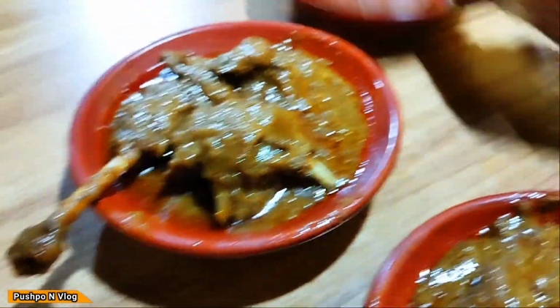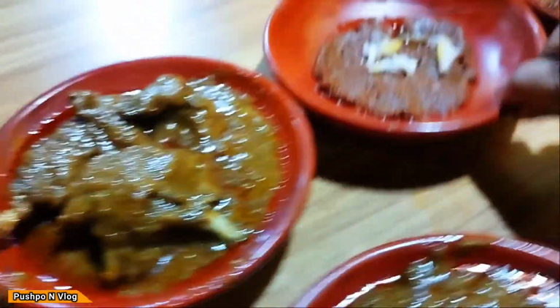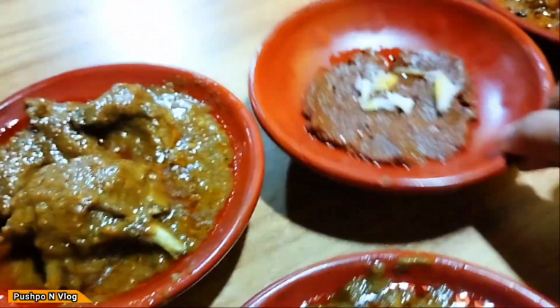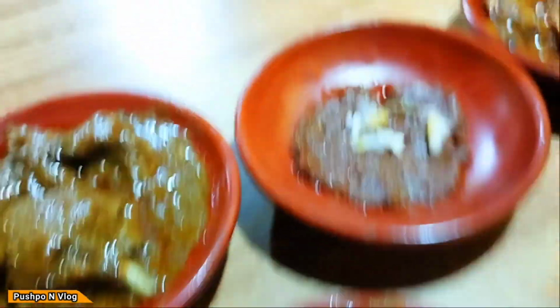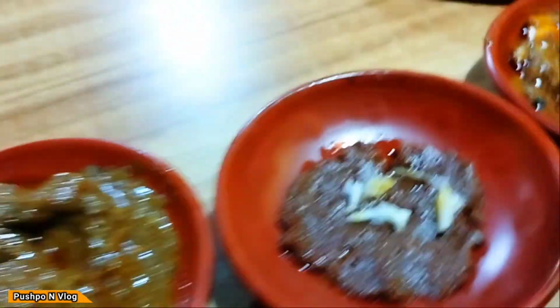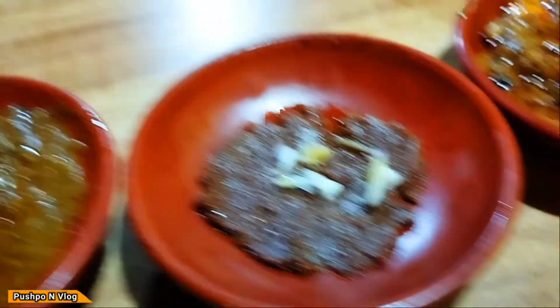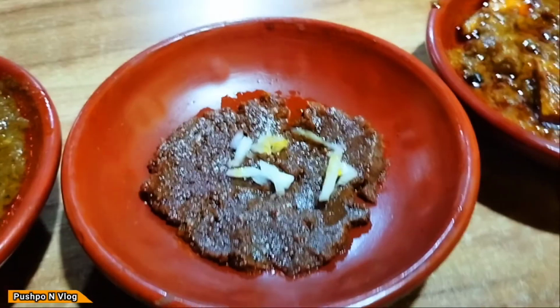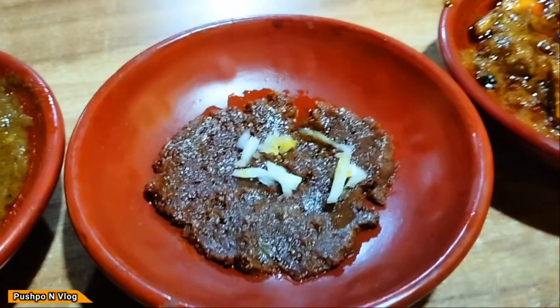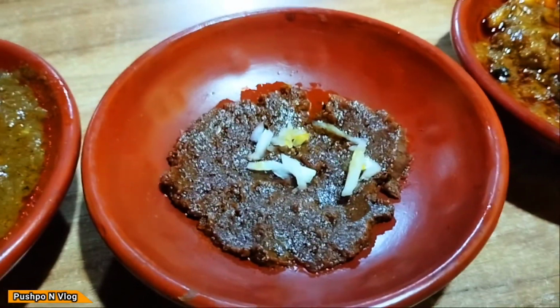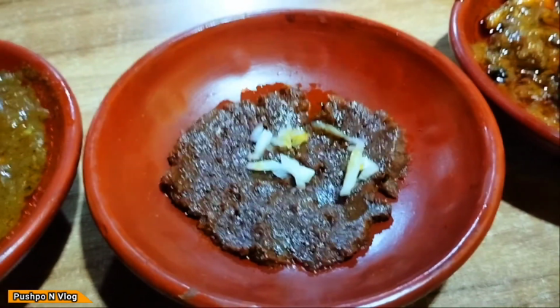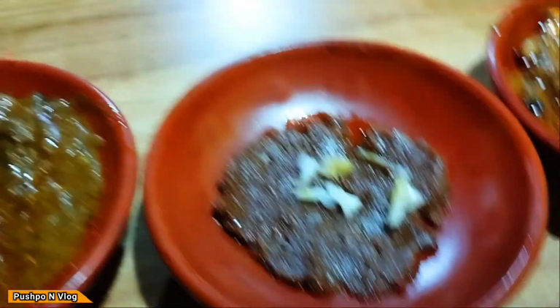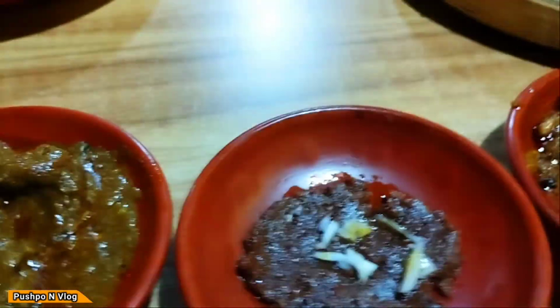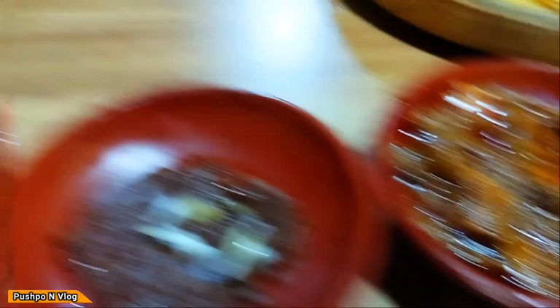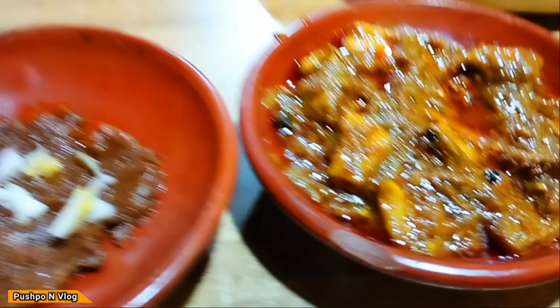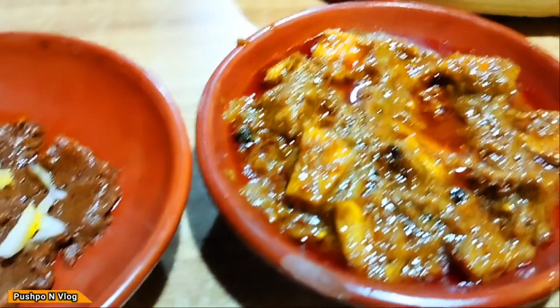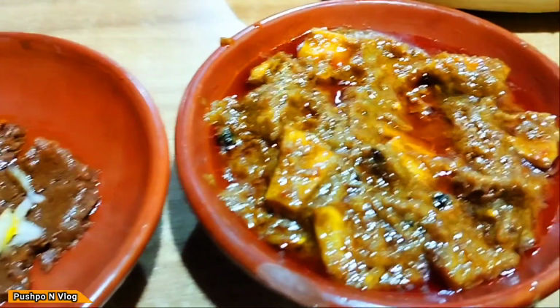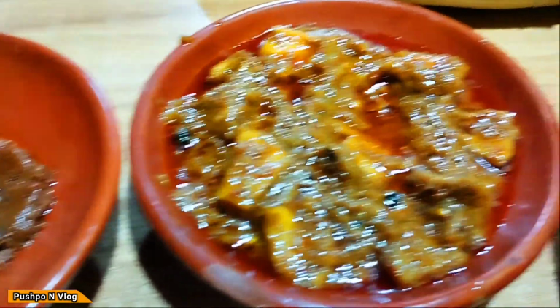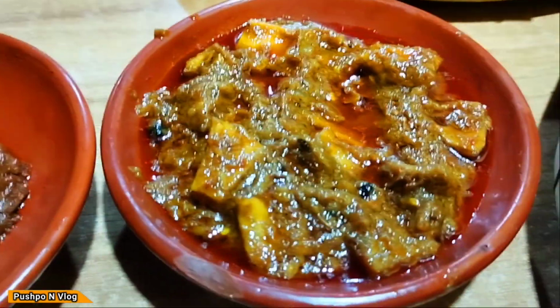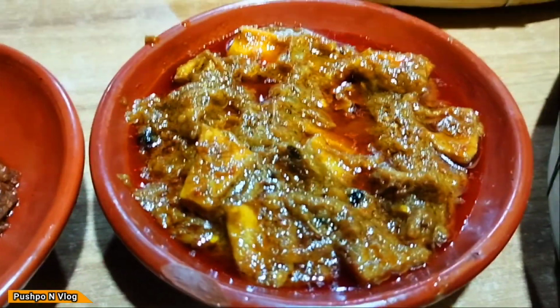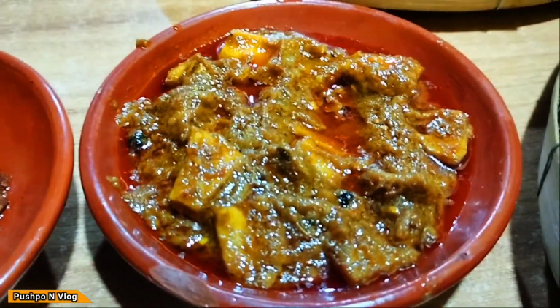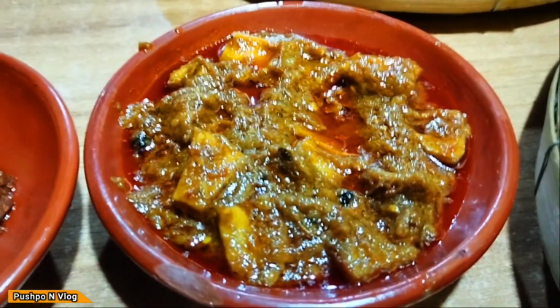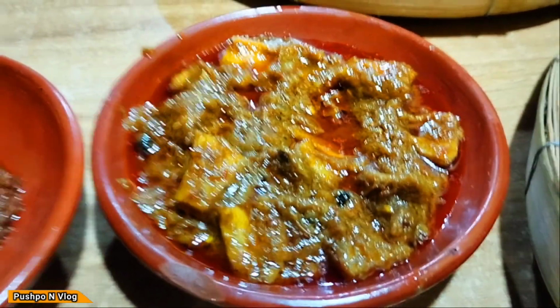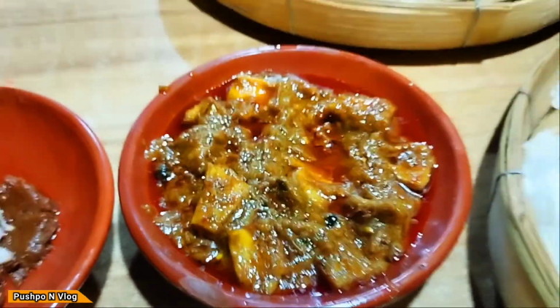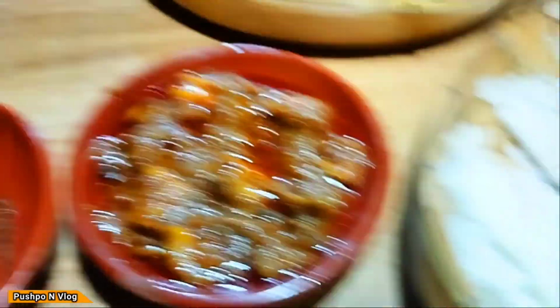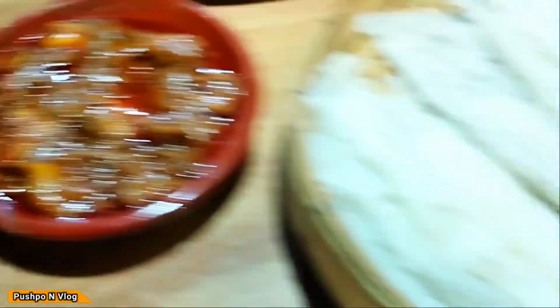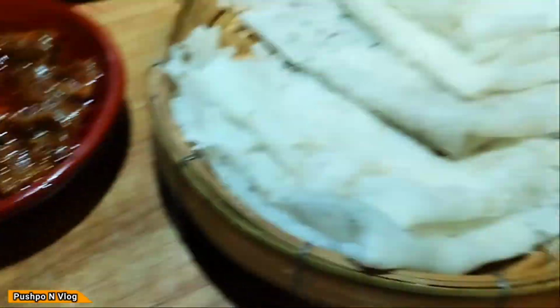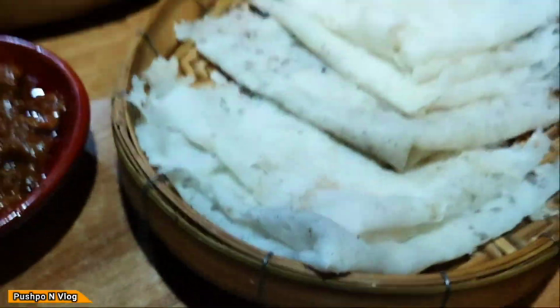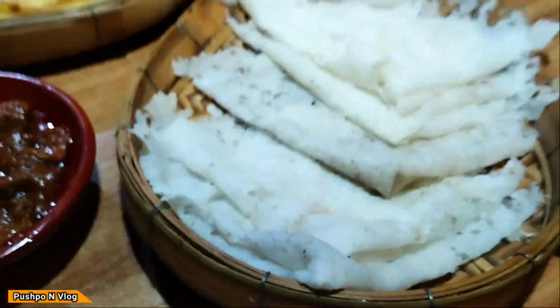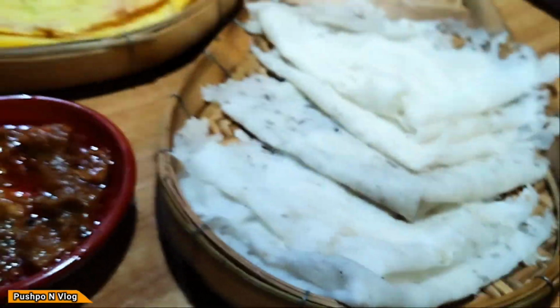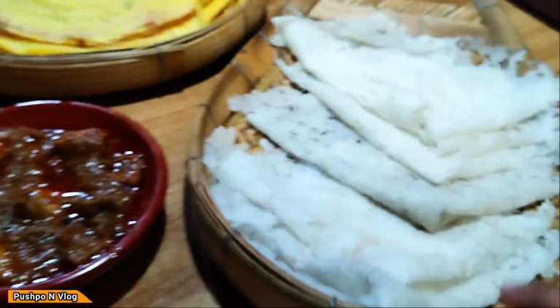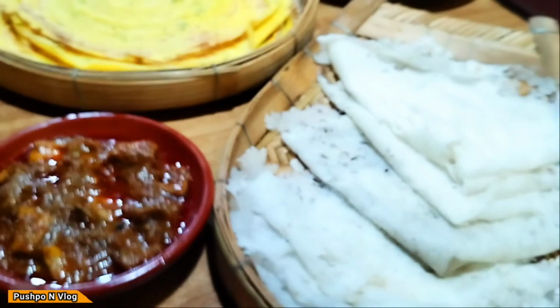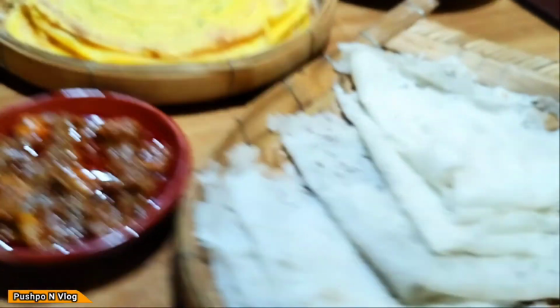It is really good. The quantity is quite good. We are going to have some more.